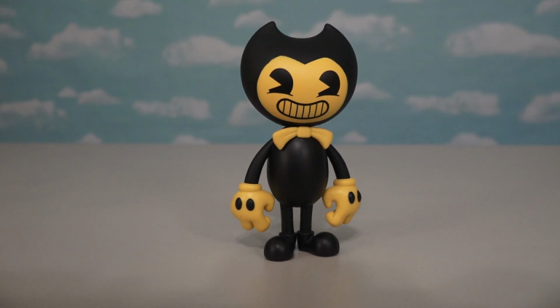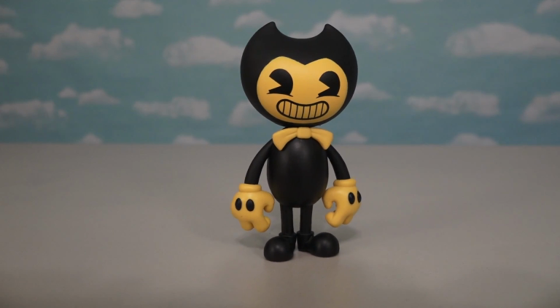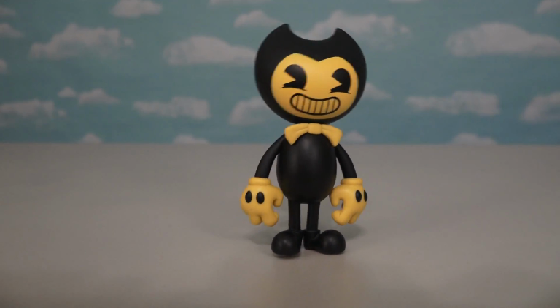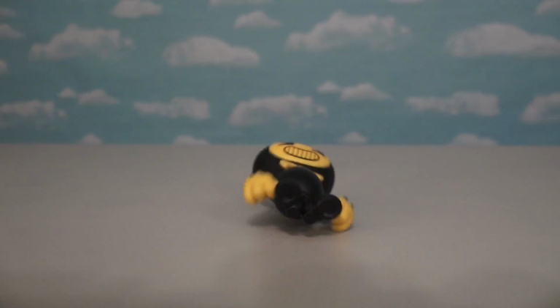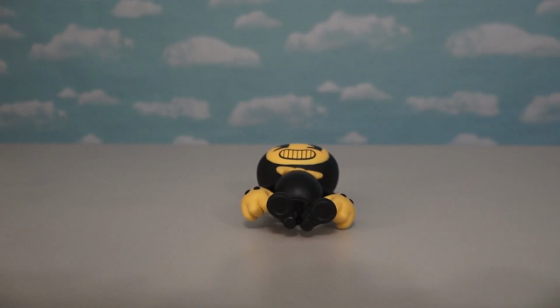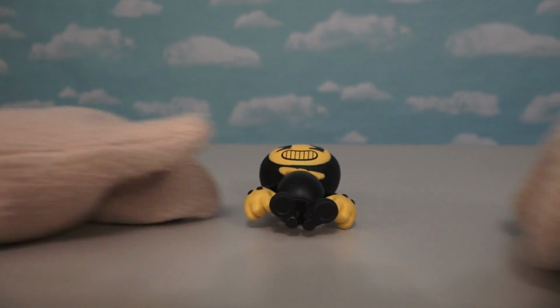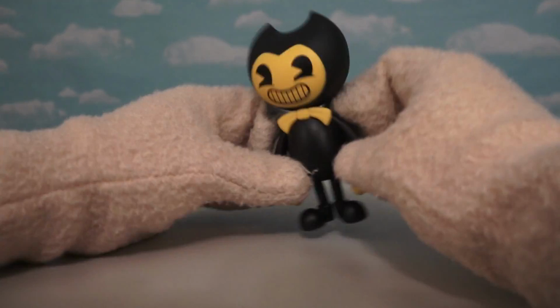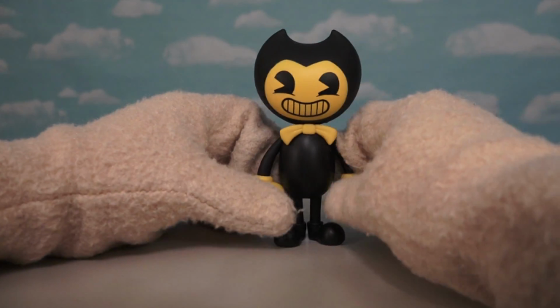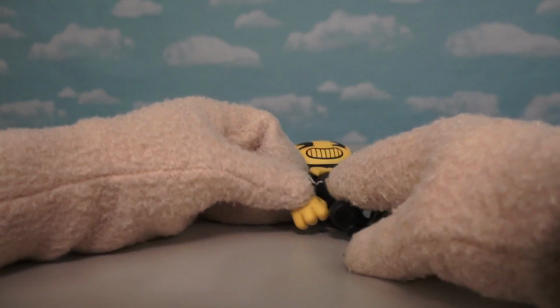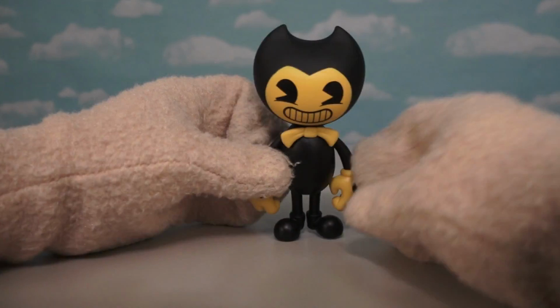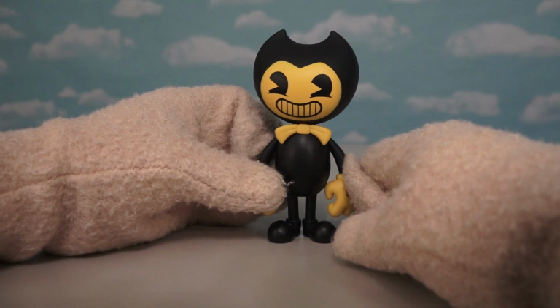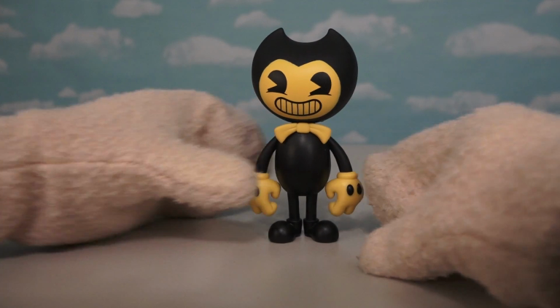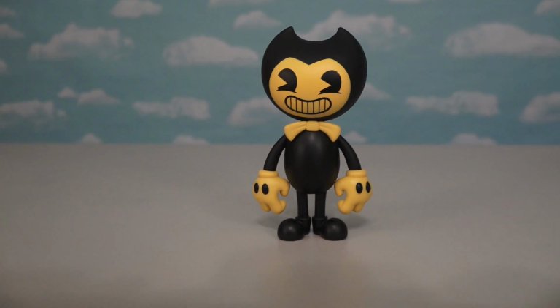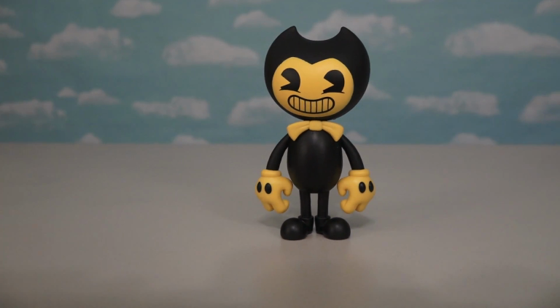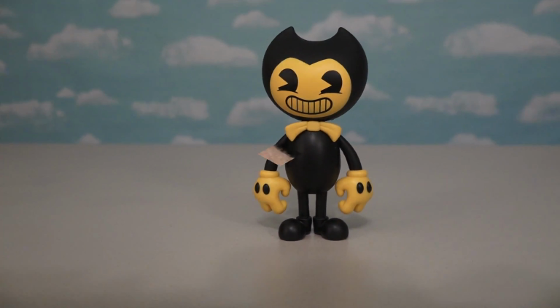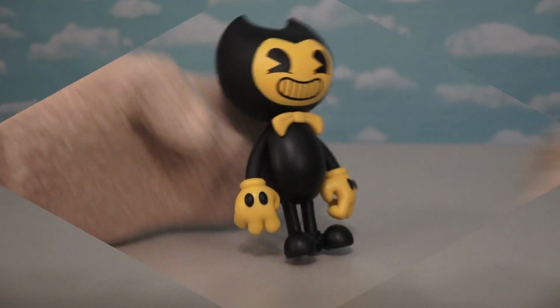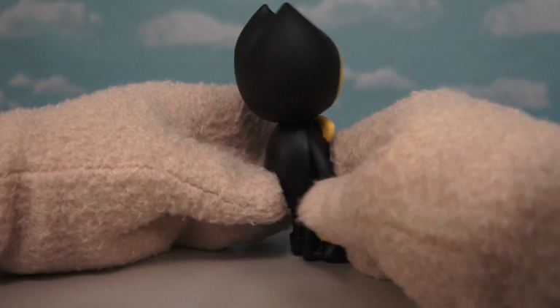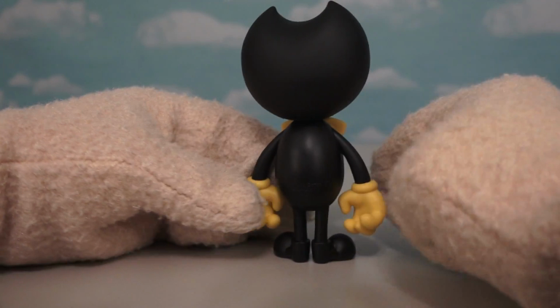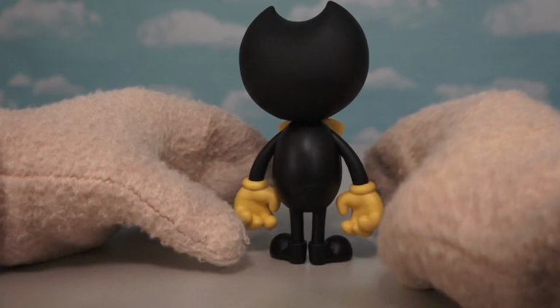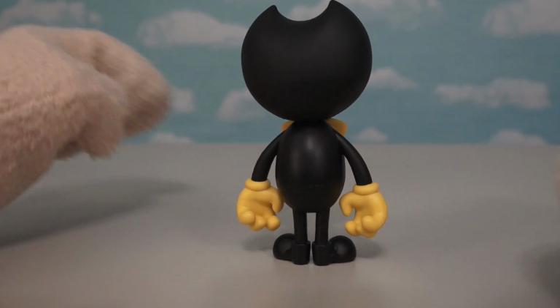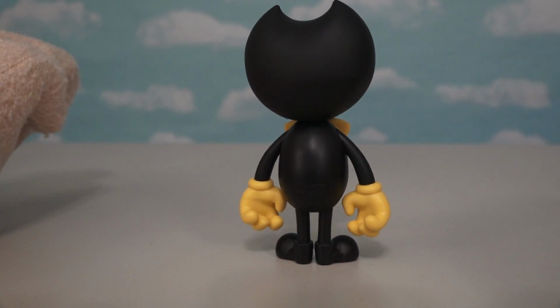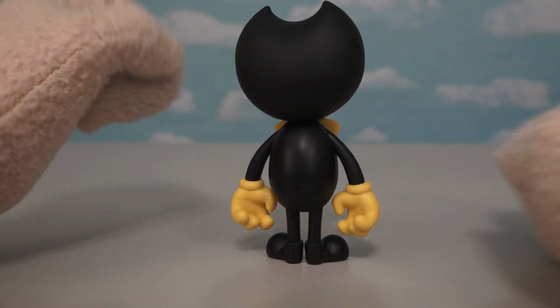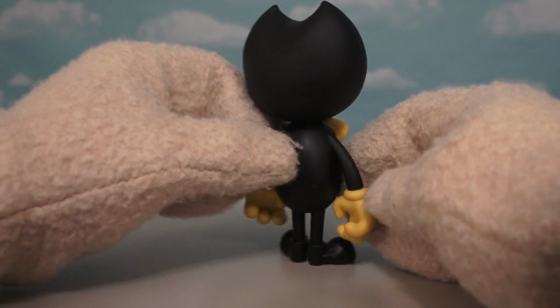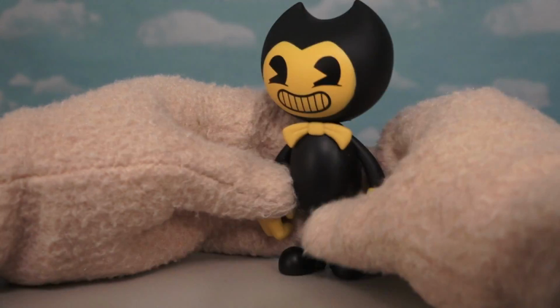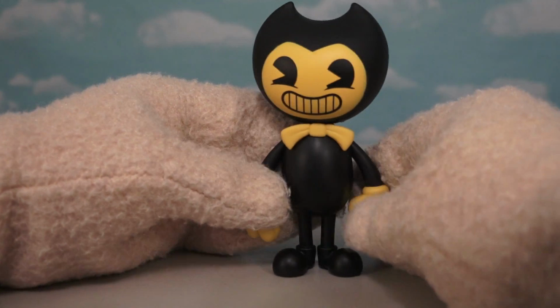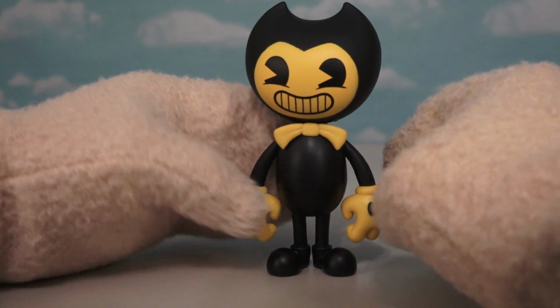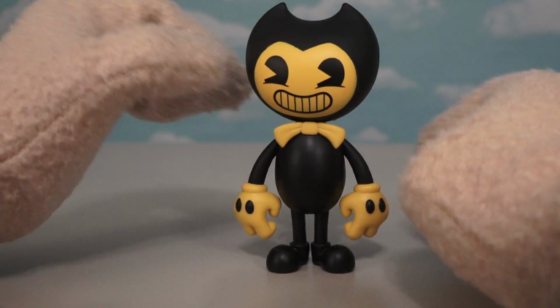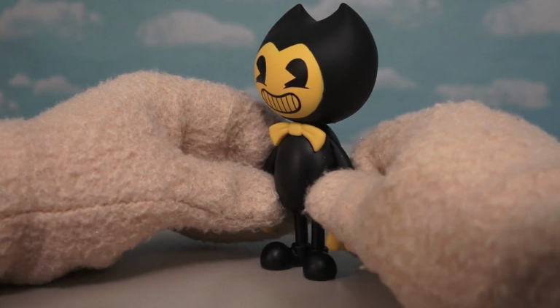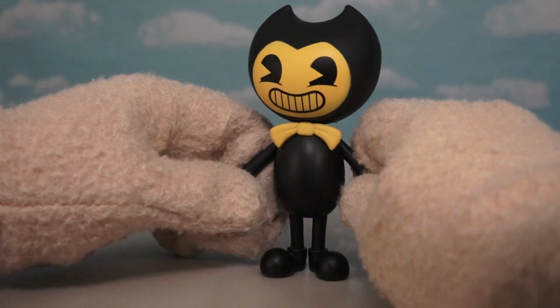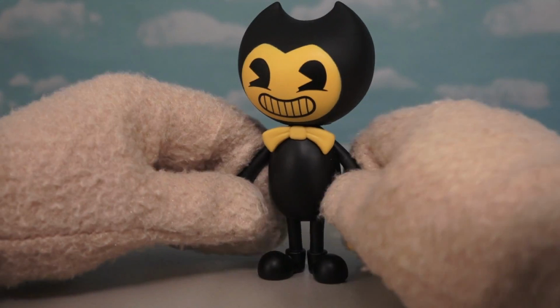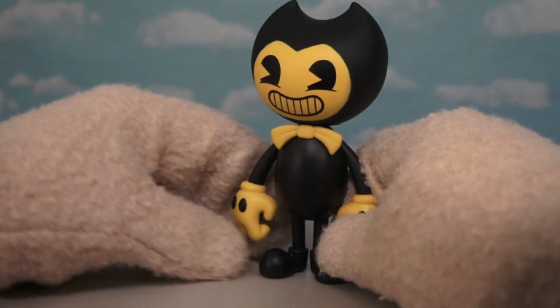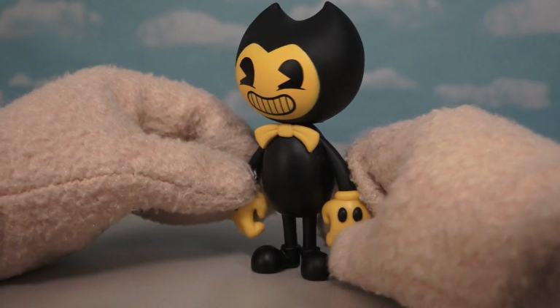Even if you shake the table, he'll fall but it takes a lot to knock him over, which is pretty cool. And if we turn this guy around he looks like Bendy from the back just as much as he does from the front. The guys that made this figure did an amazing job.